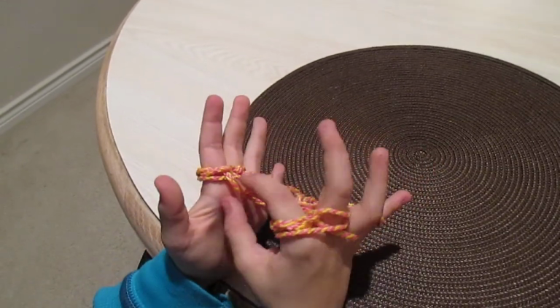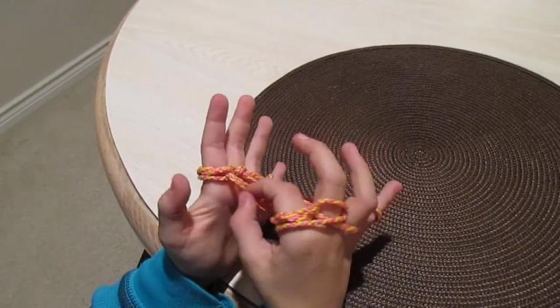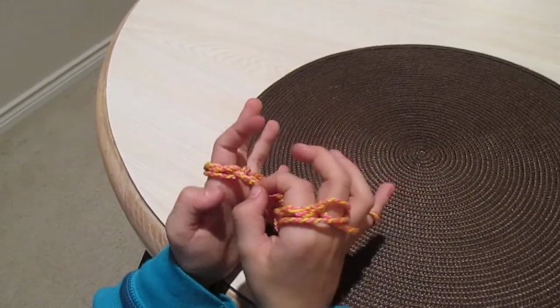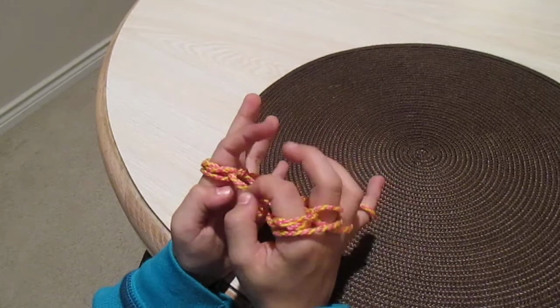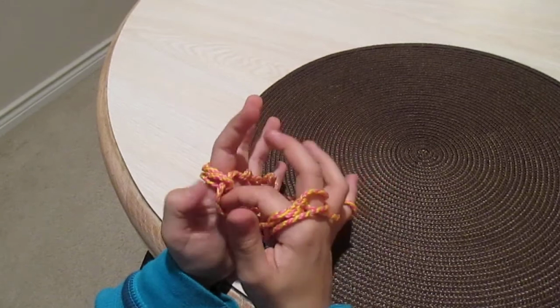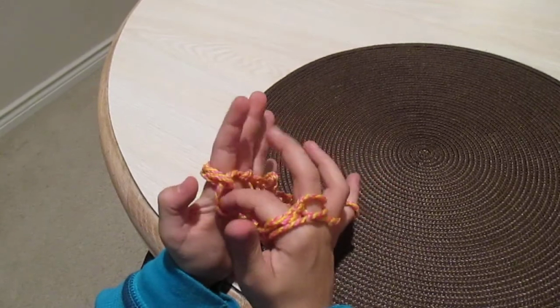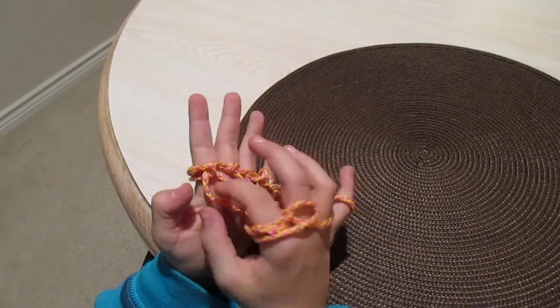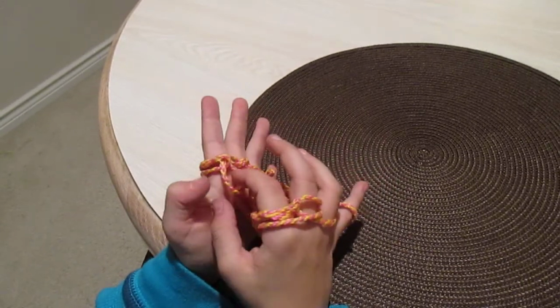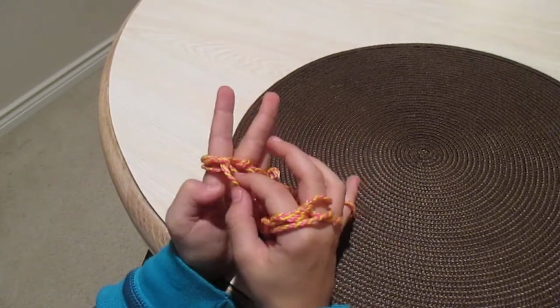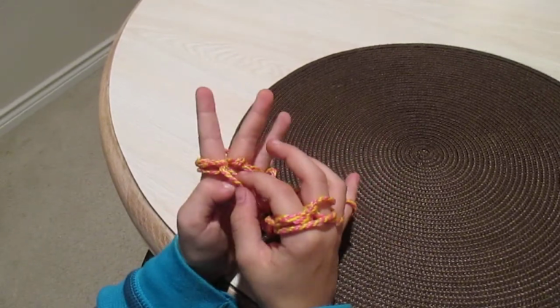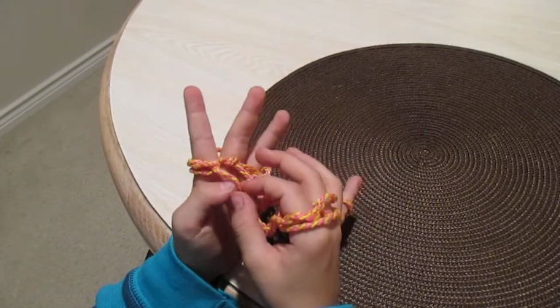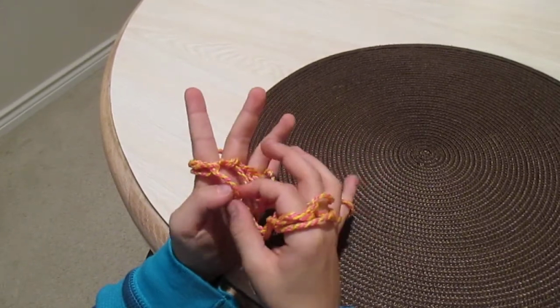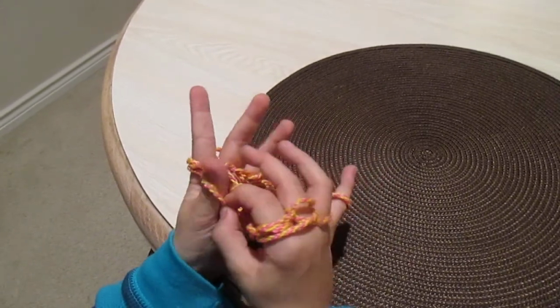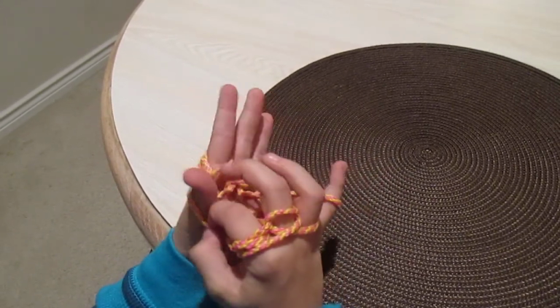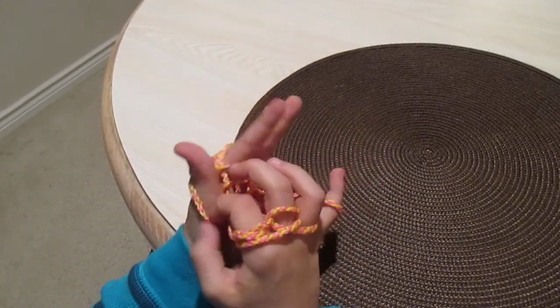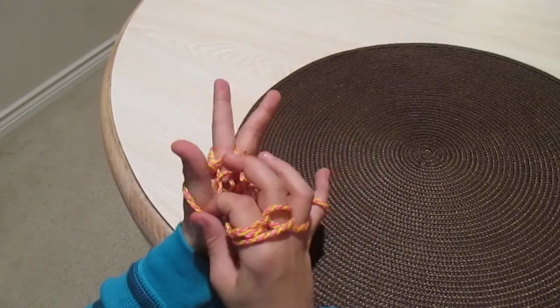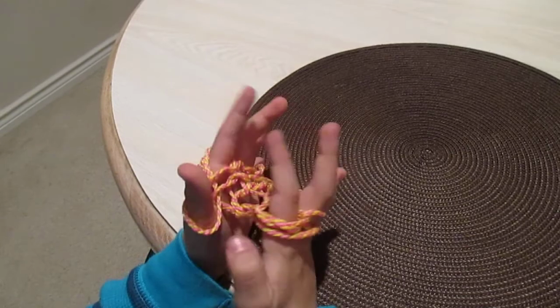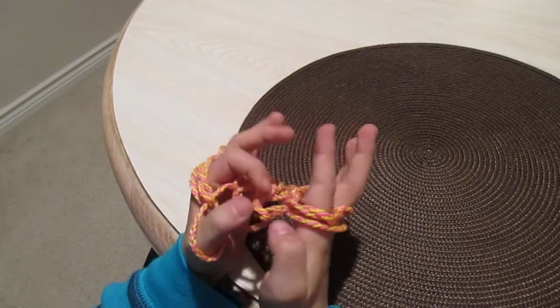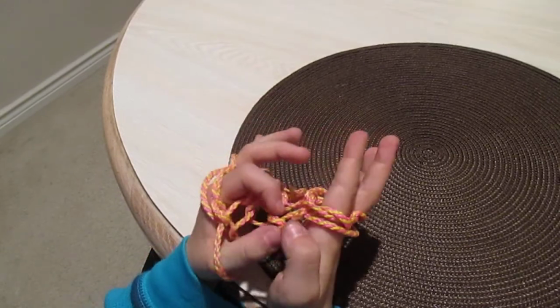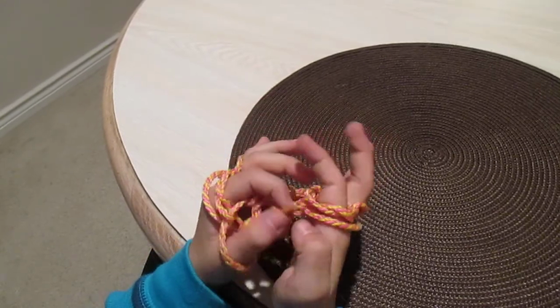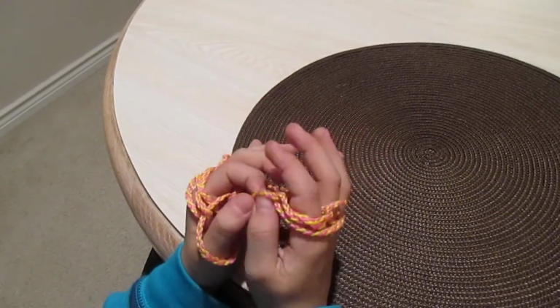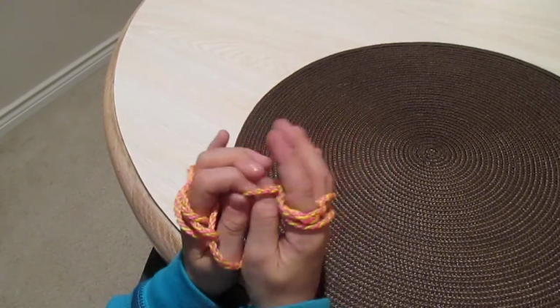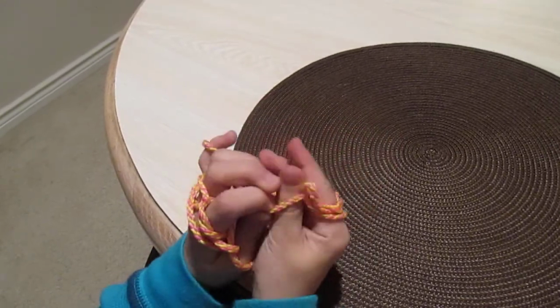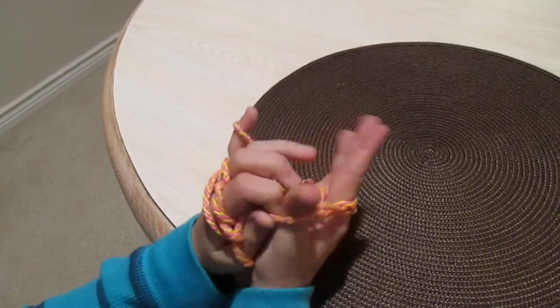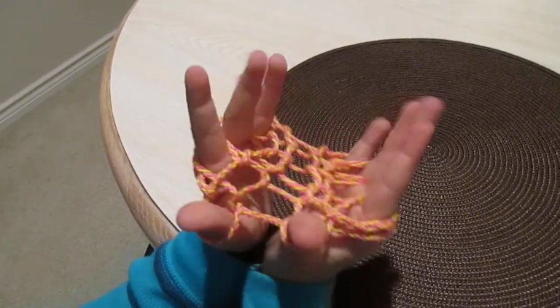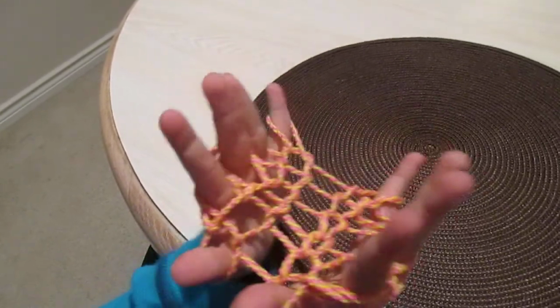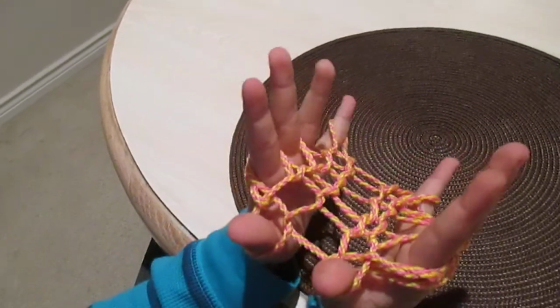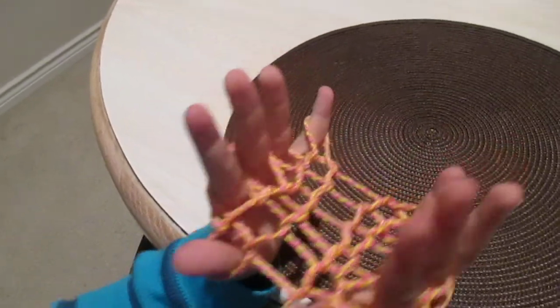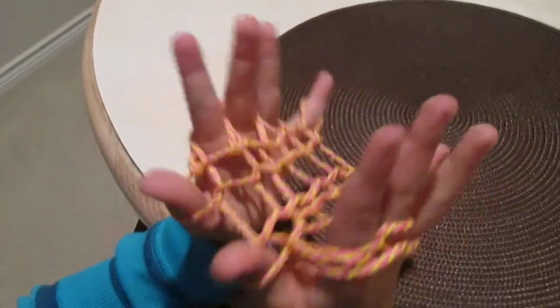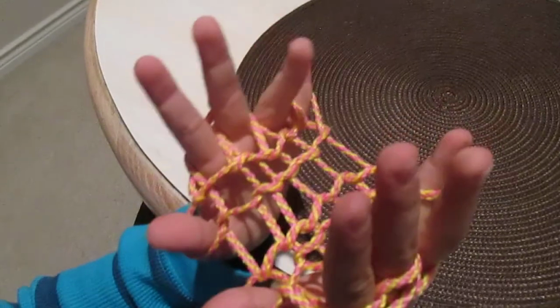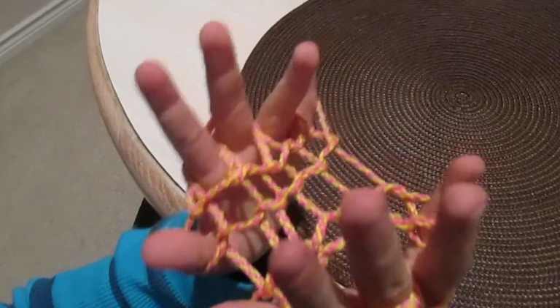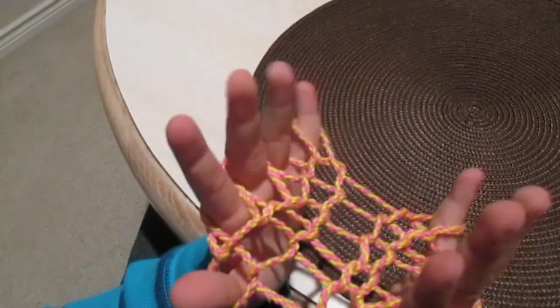Then you're going to see this little hole like that. You want to put your thumb through it — same for the other side like that. And there you go, you have made the hammock.